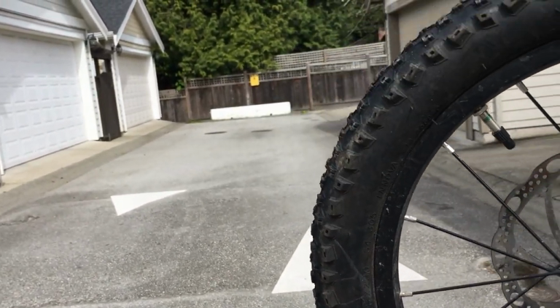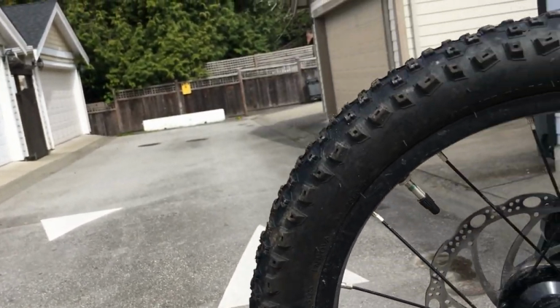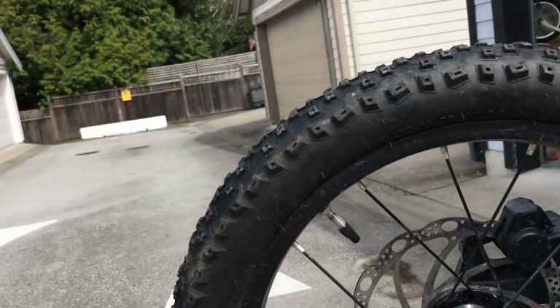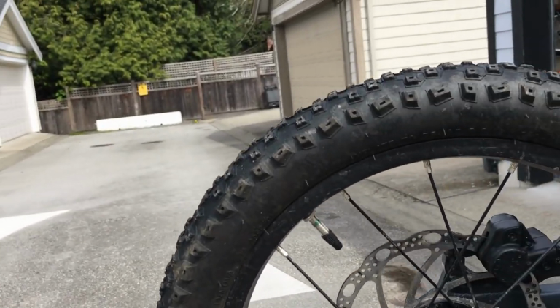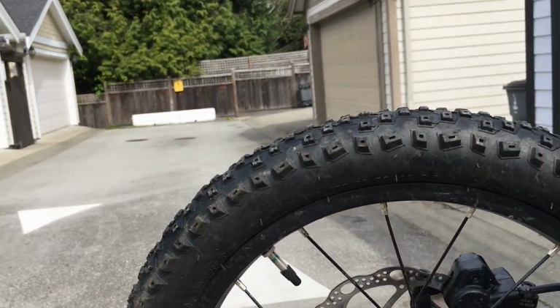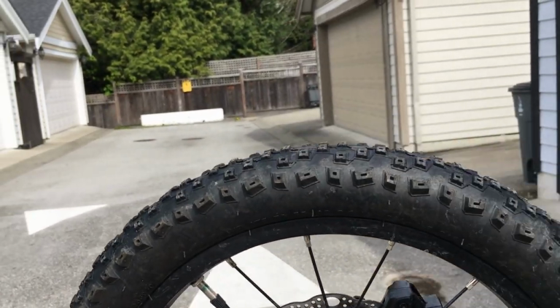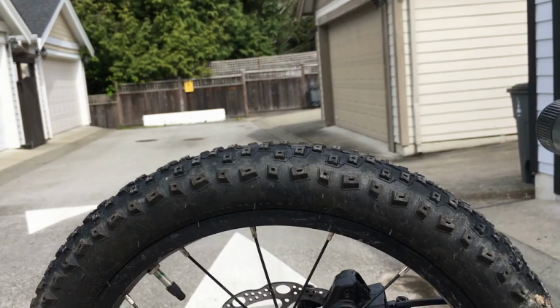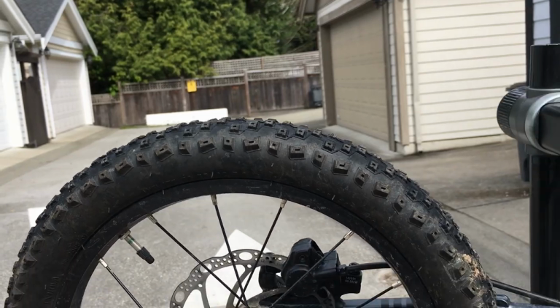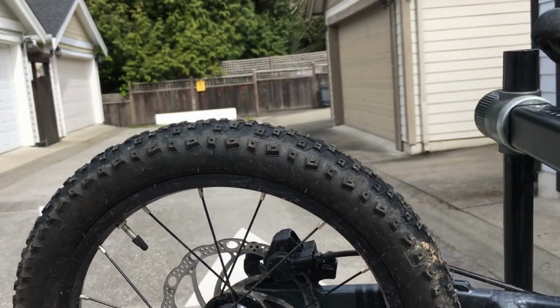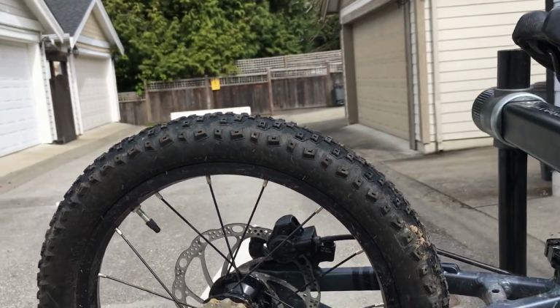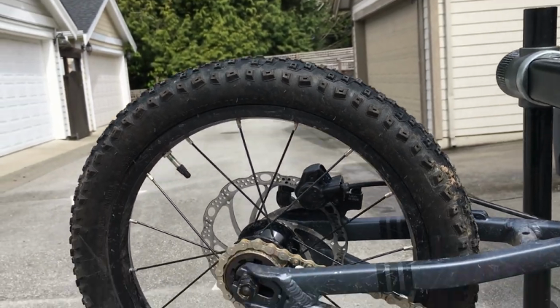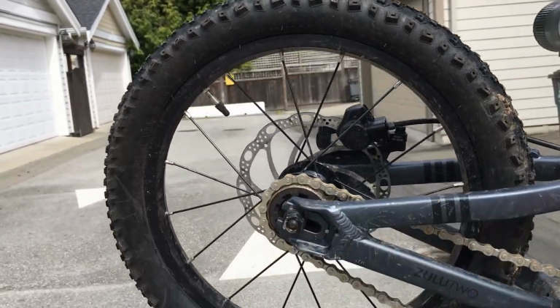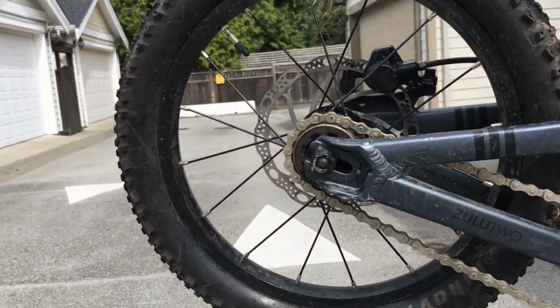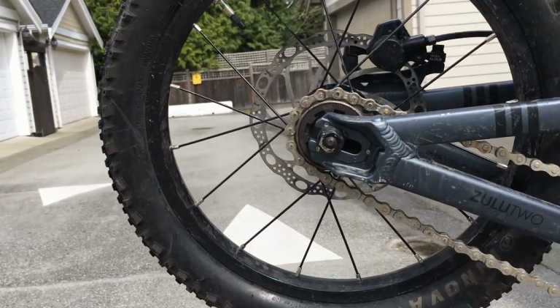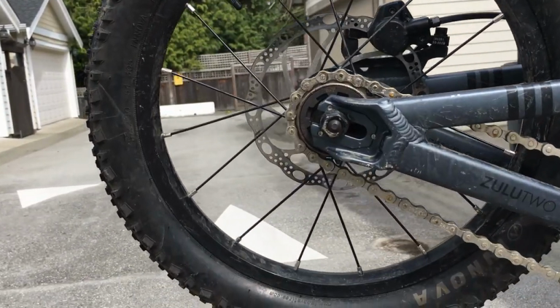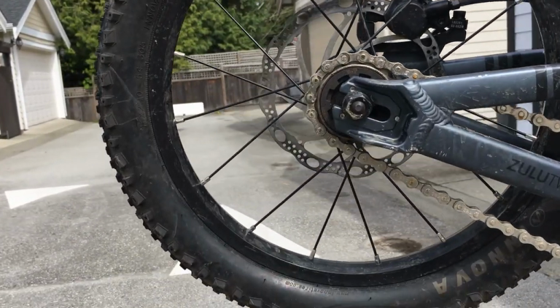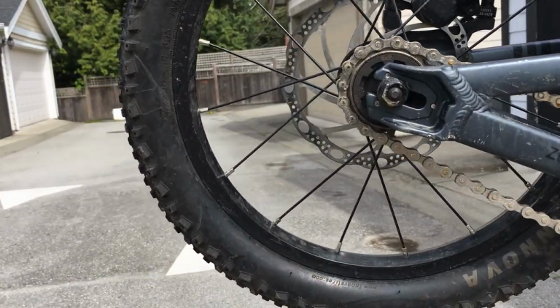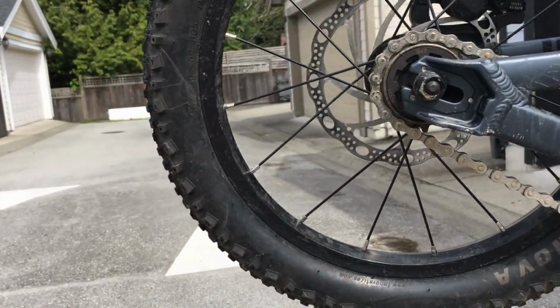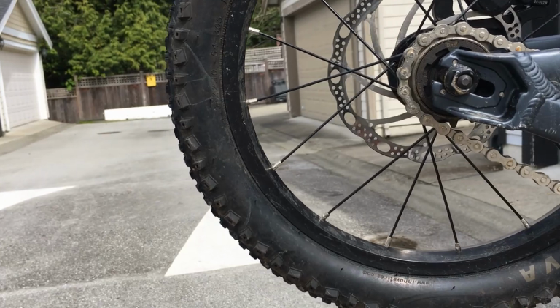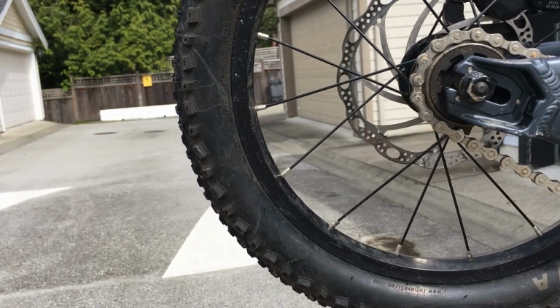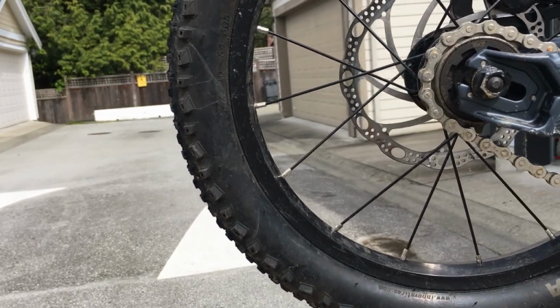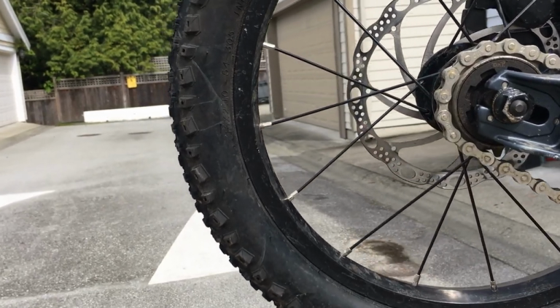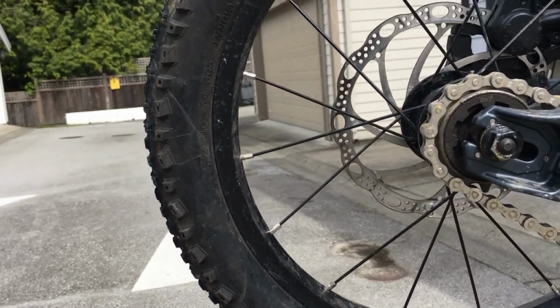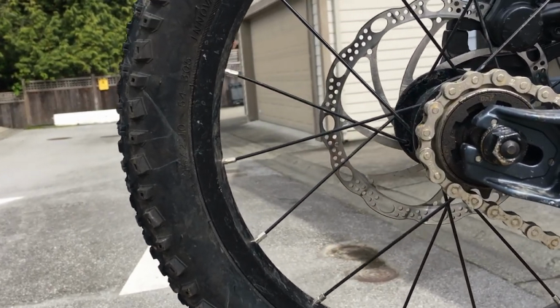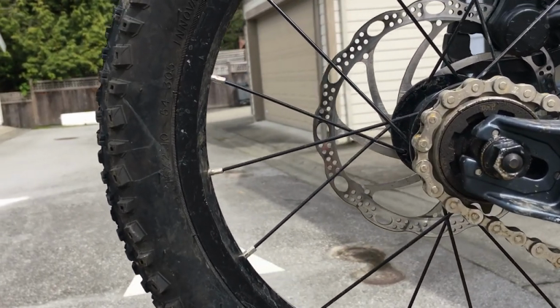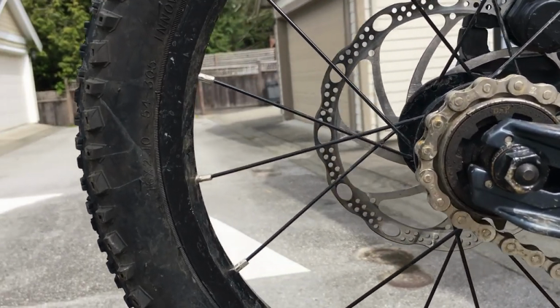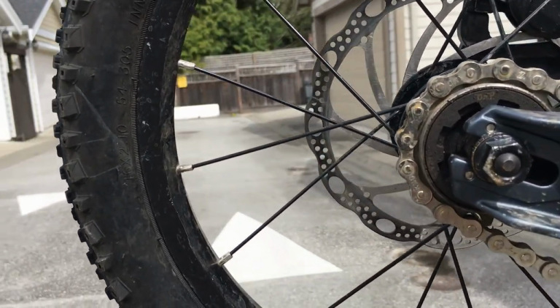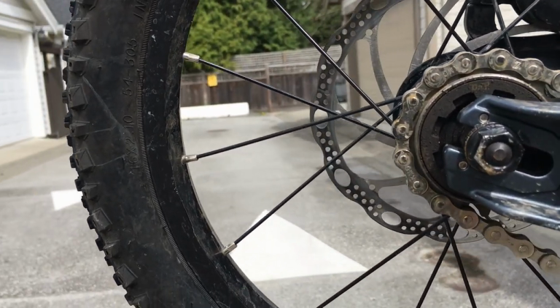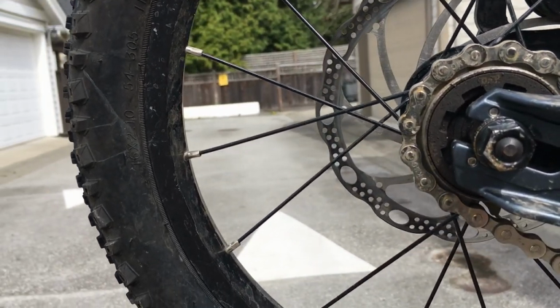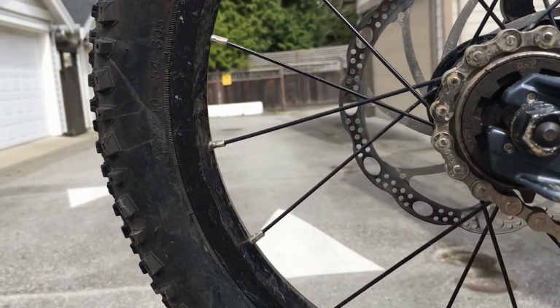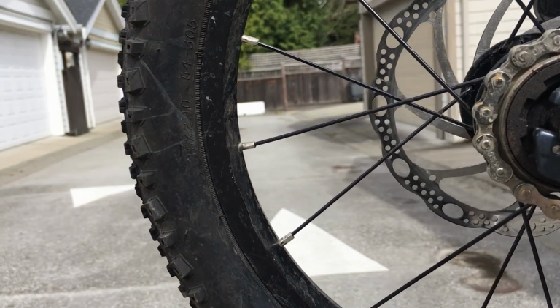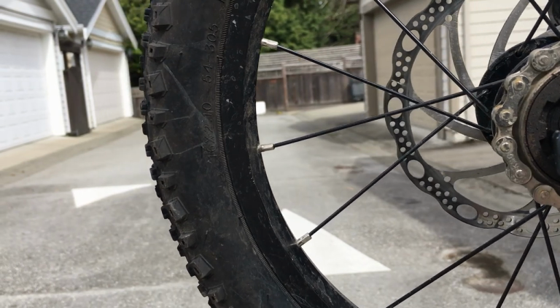It has 2.1-inch Inivo tires, which are amazing. You can dump the air pressure down and make it nice and squishy for the kids. Alloy hubs and rims — the rims are nice and wide, so they spread that tire casing out.